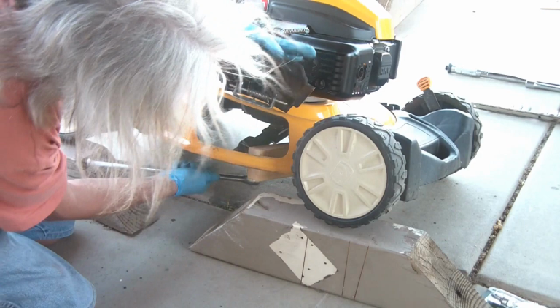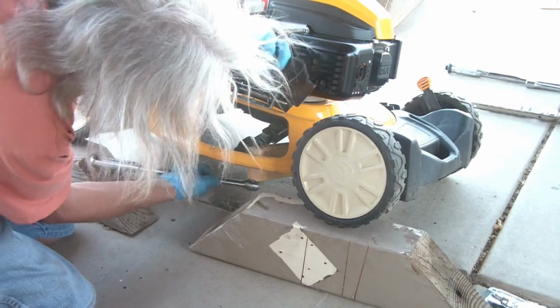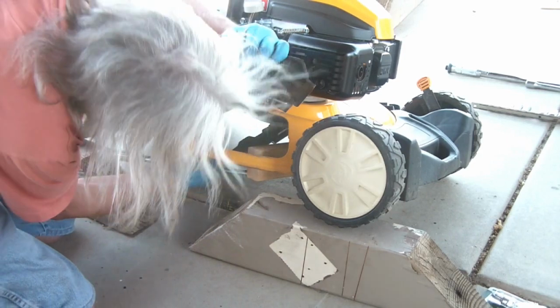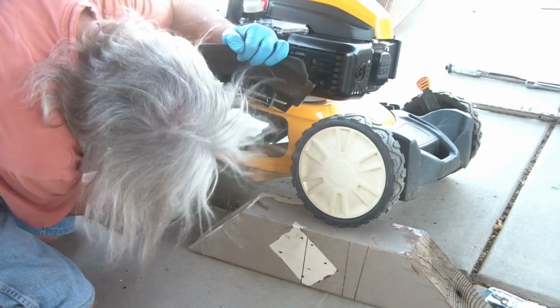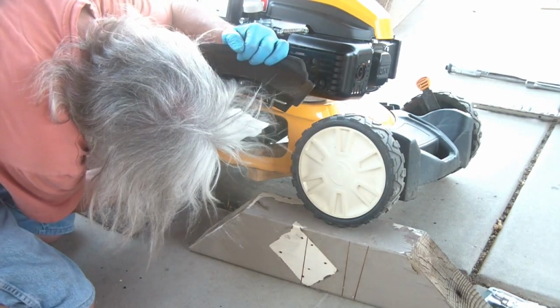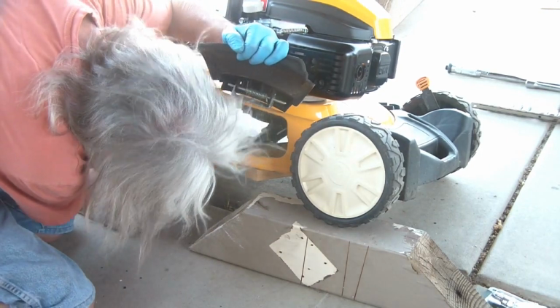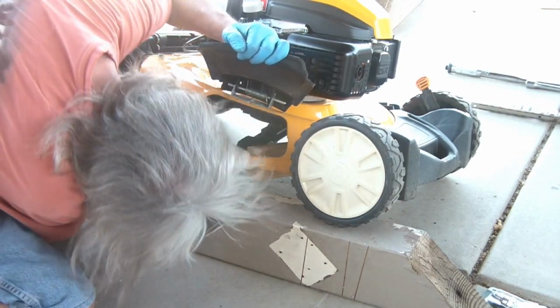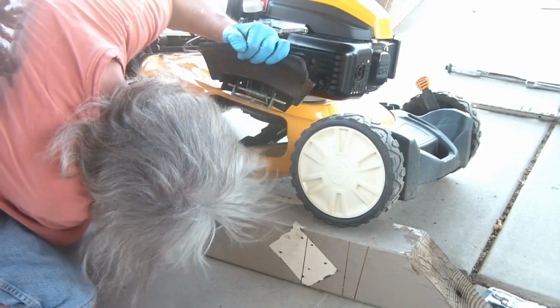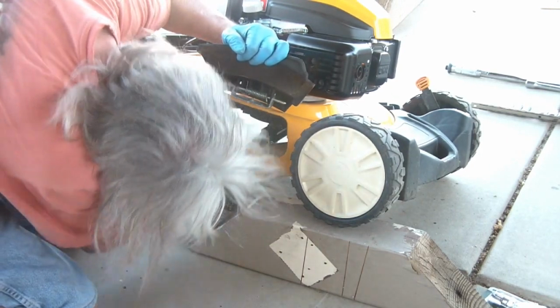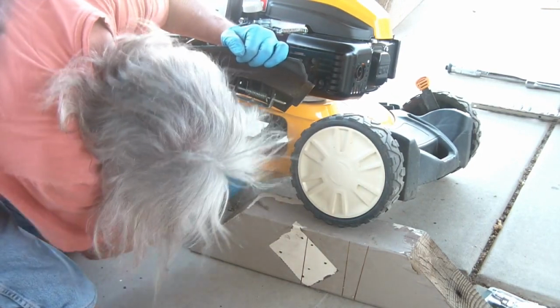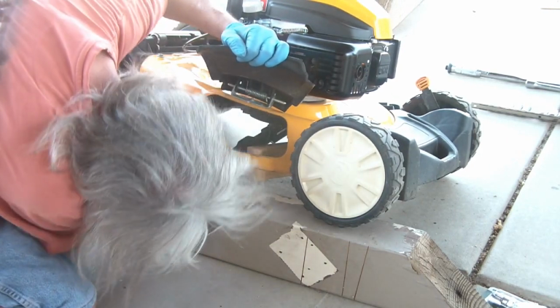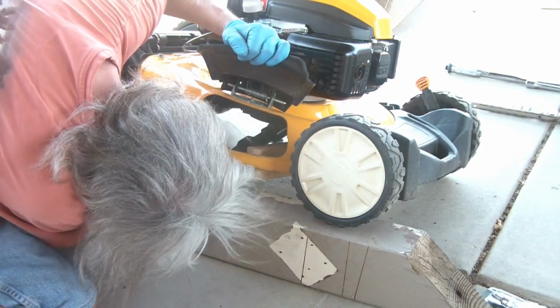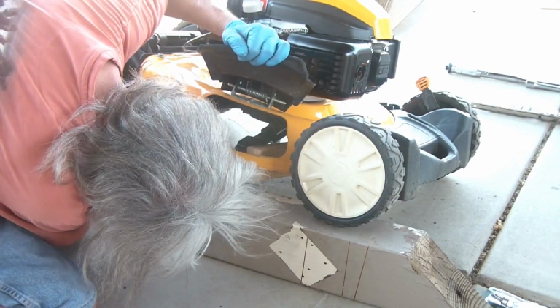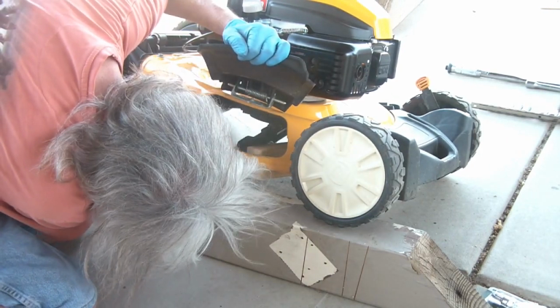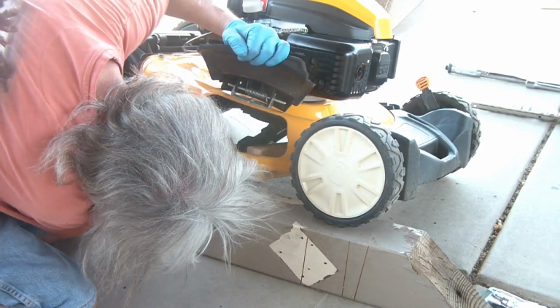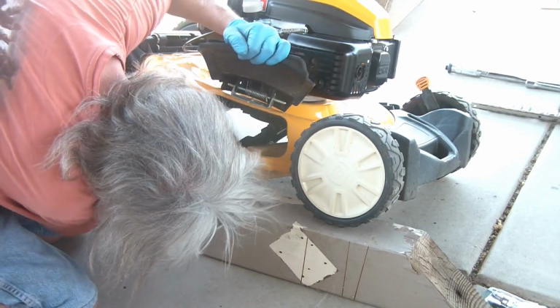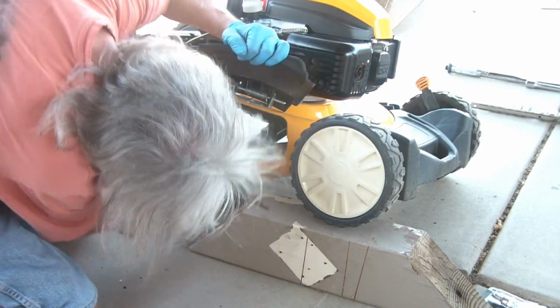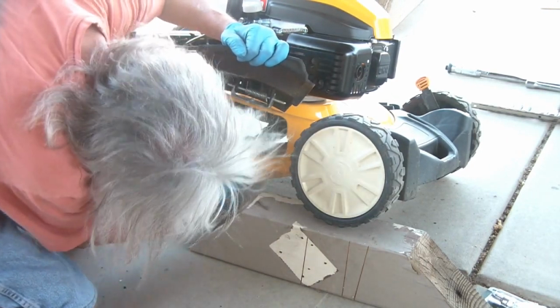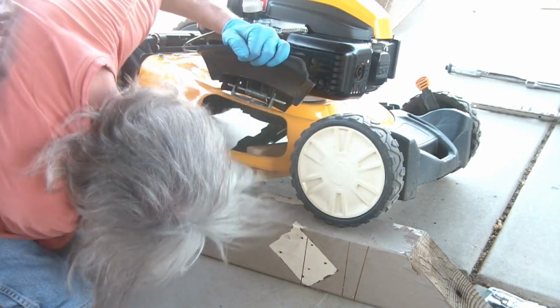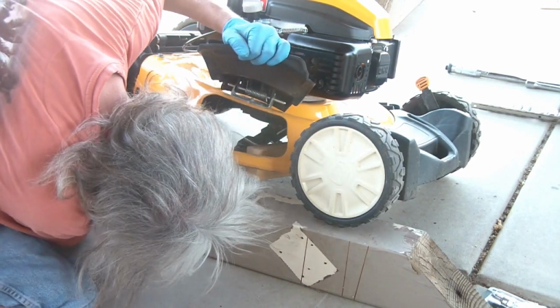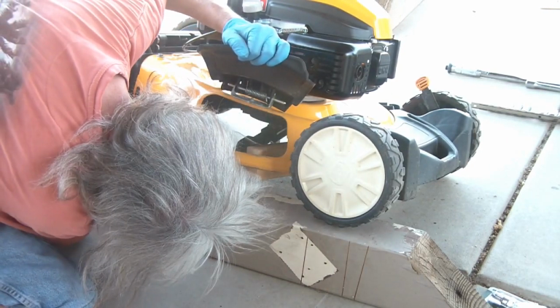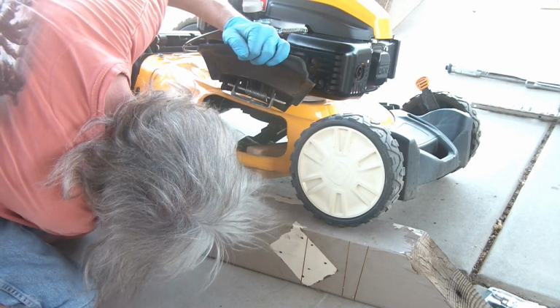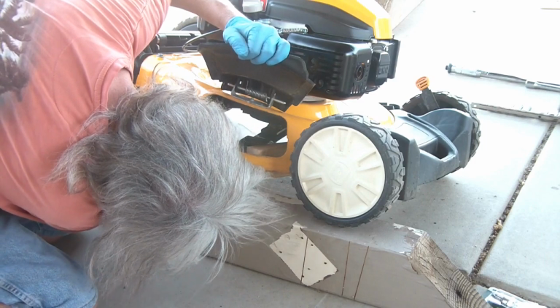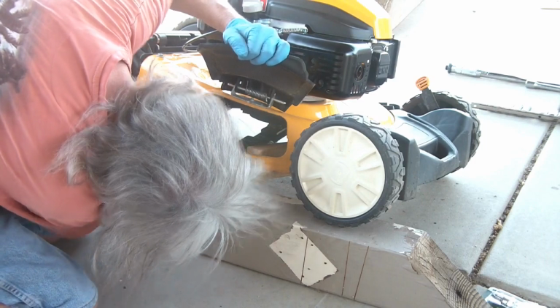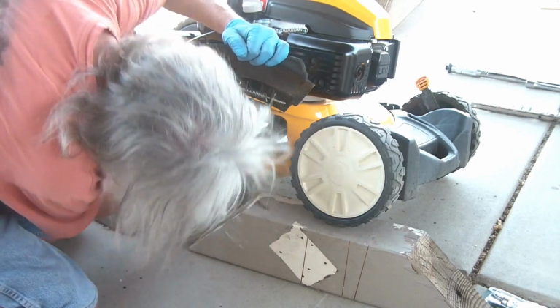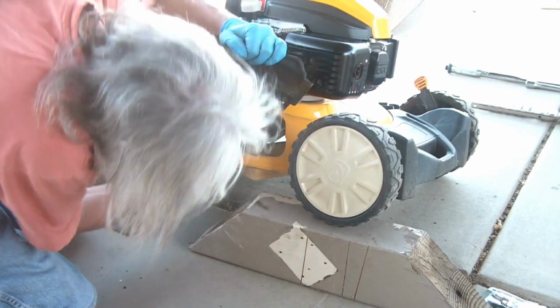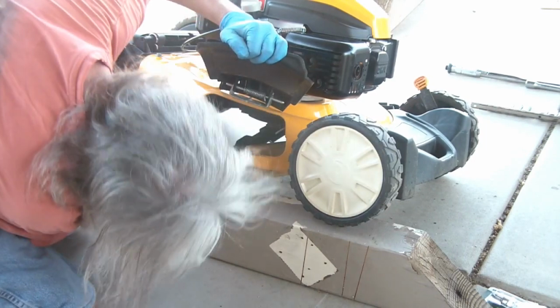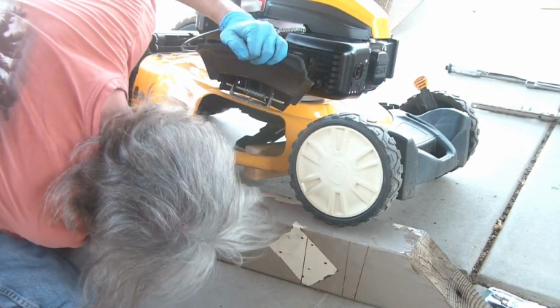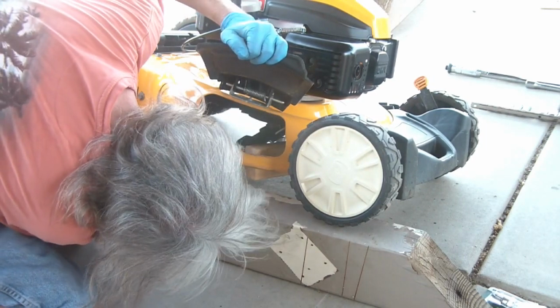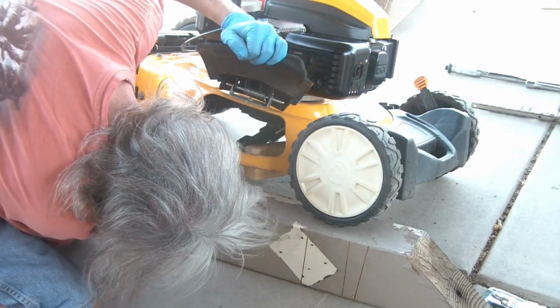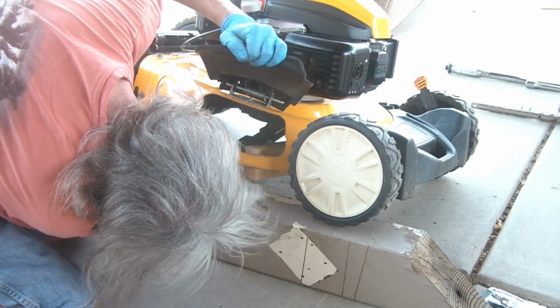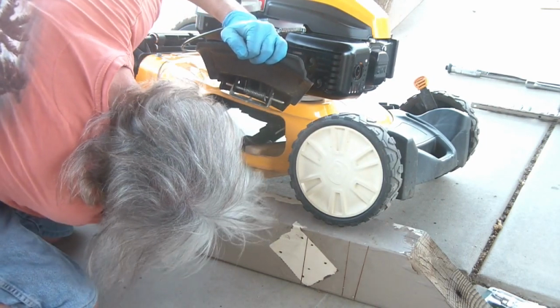Got it jammed in there. Let me use this to start getting it tight — hopefully it'll snug it in there. Okay, there it goes, it's snugging up.